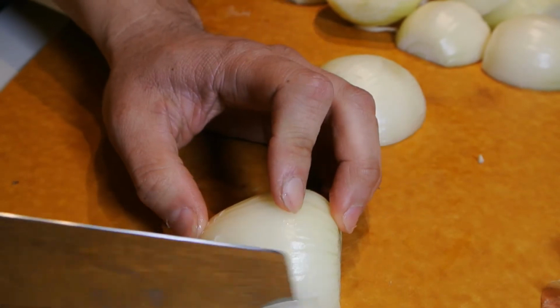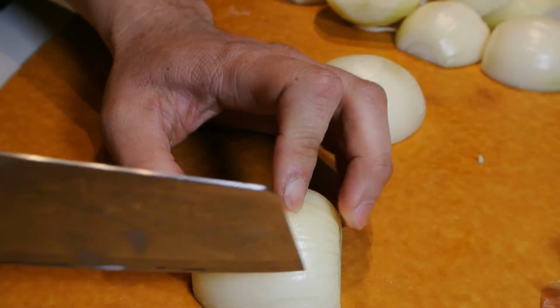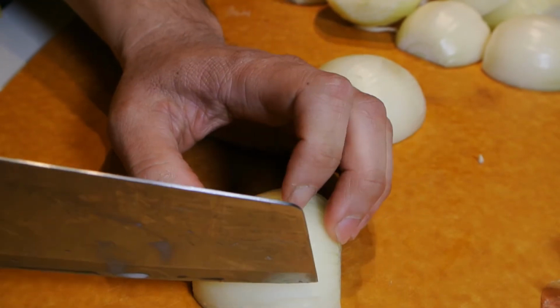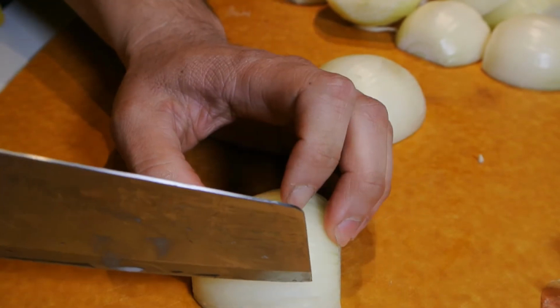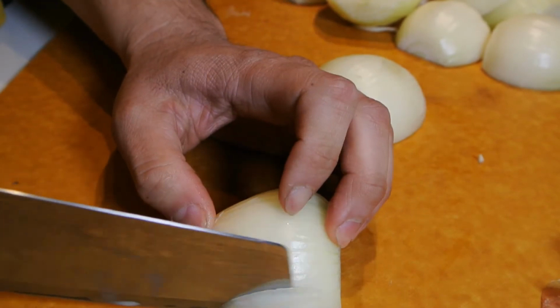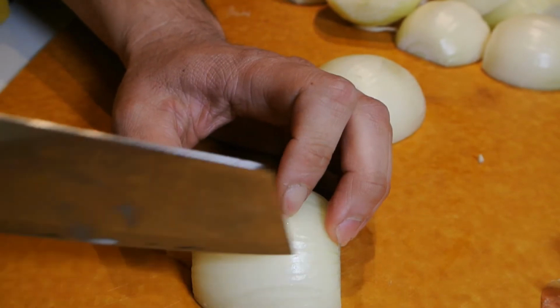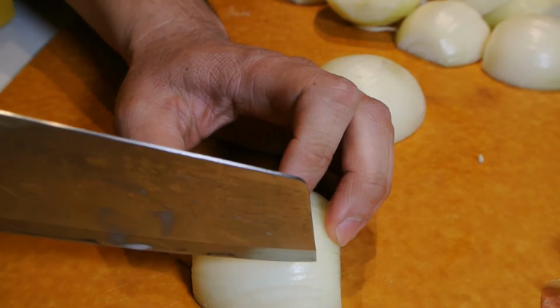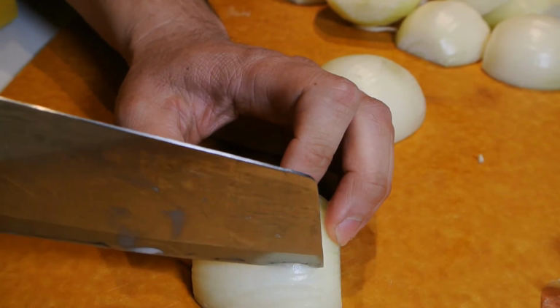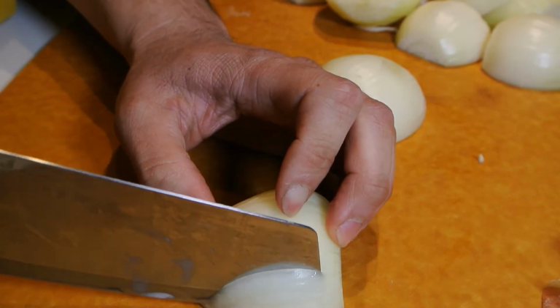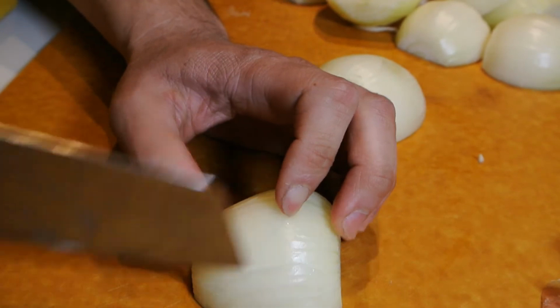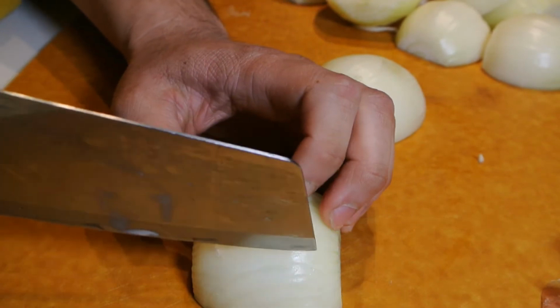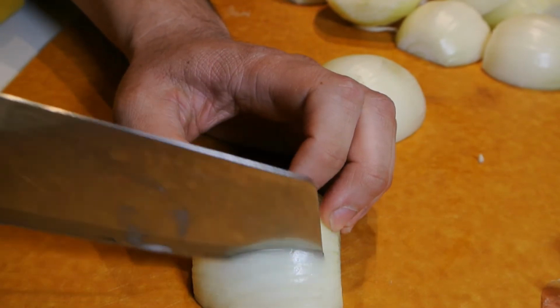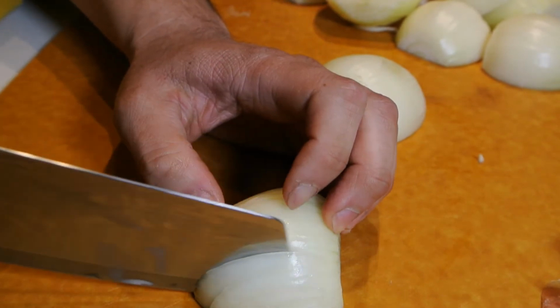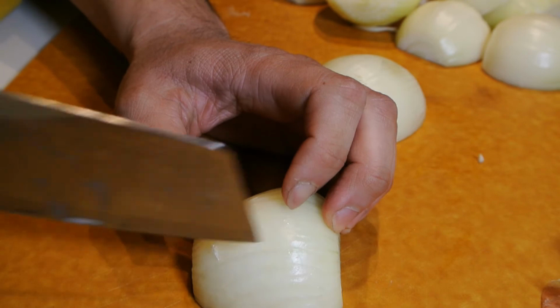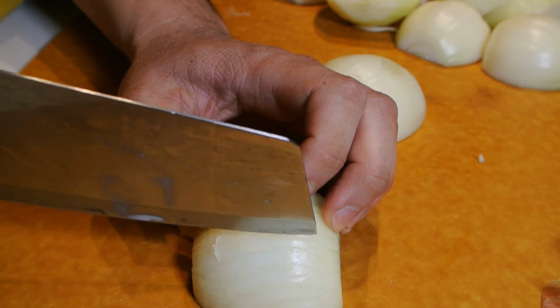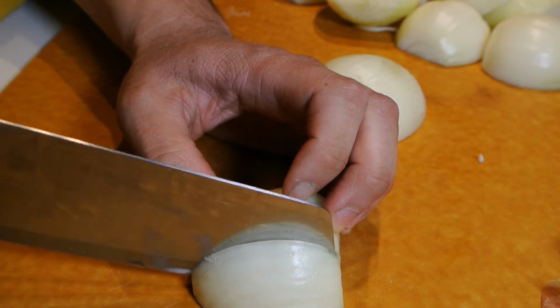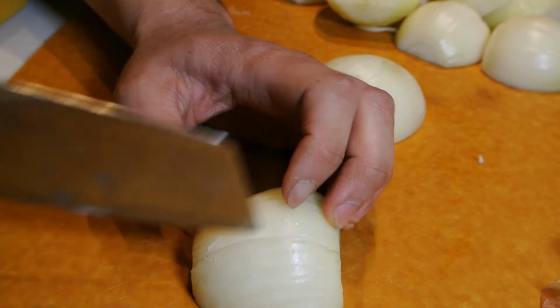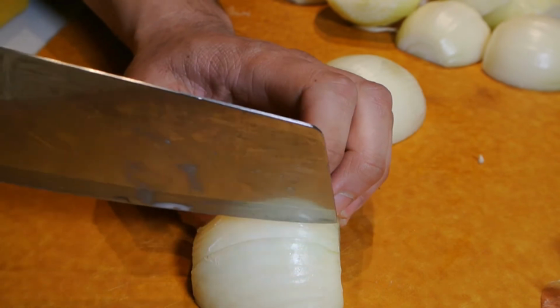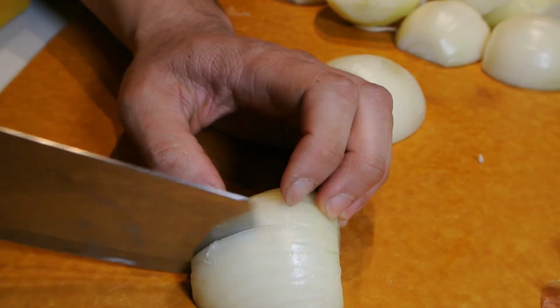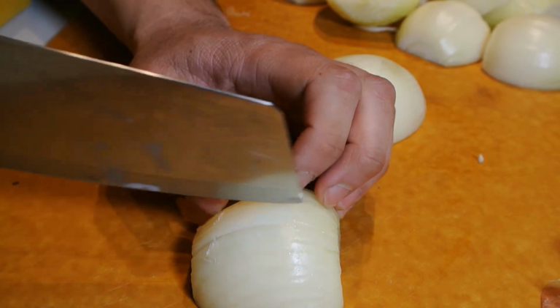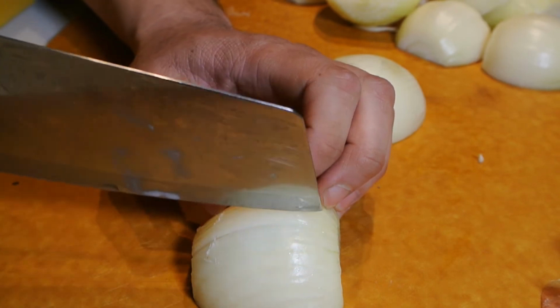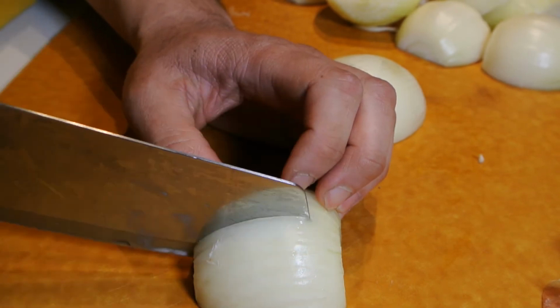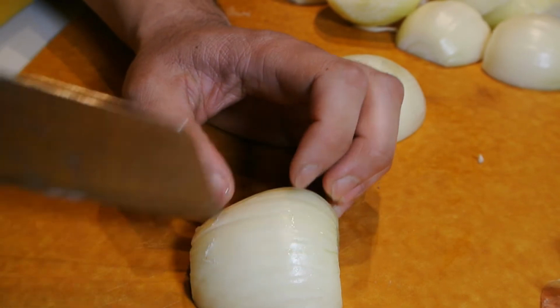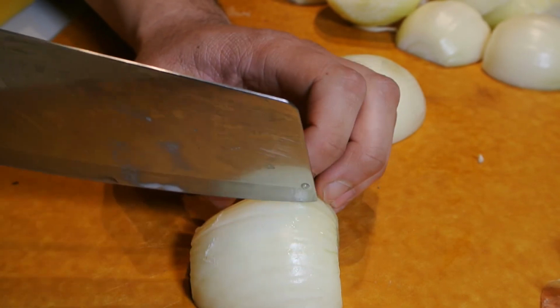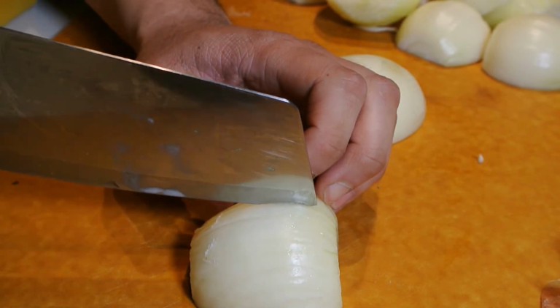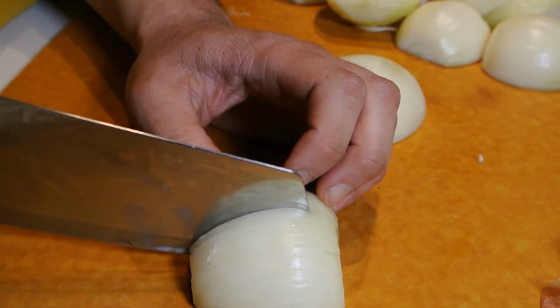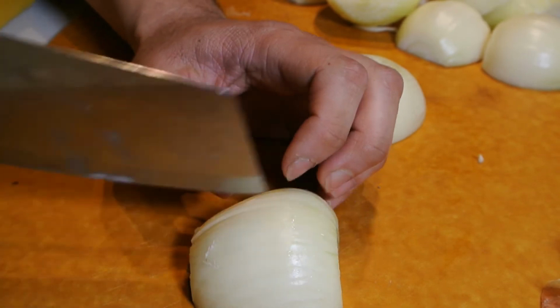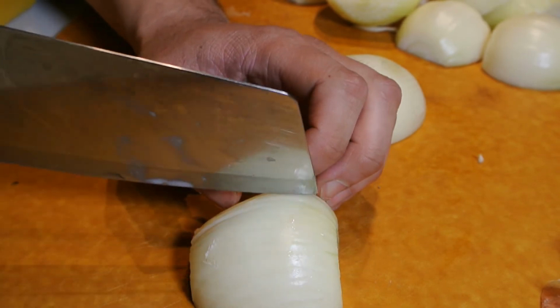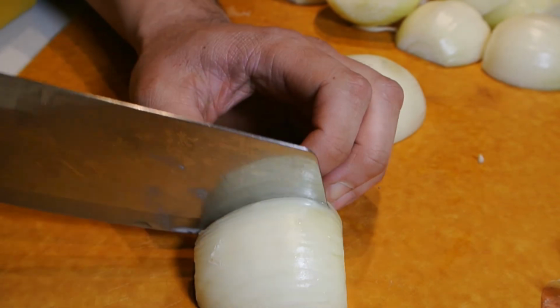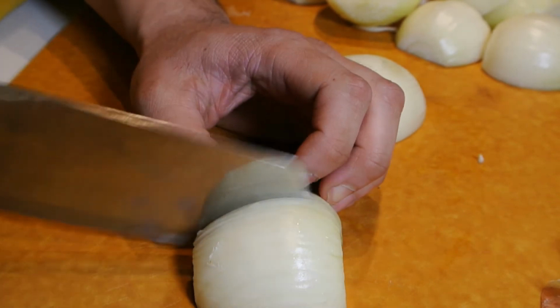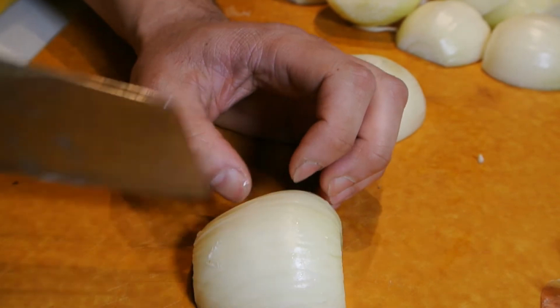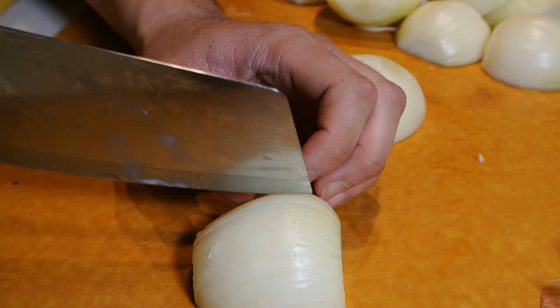Slice down the length of the onion in strips. You can make them as wide or as narrow as you like. This will change the size of the final pieces once cut.